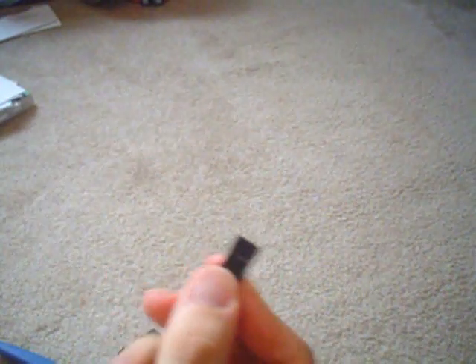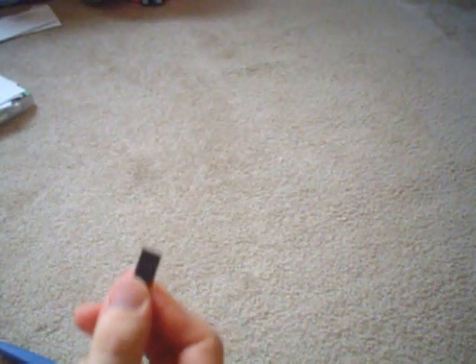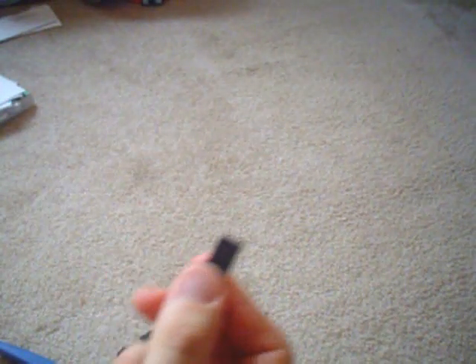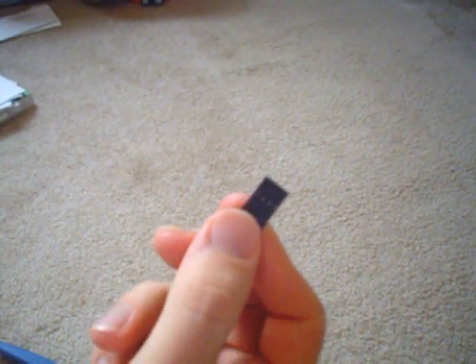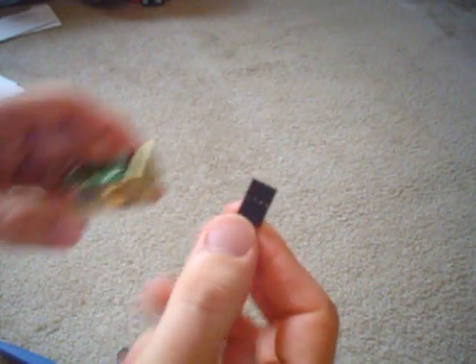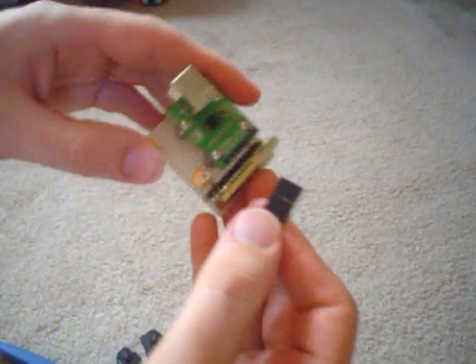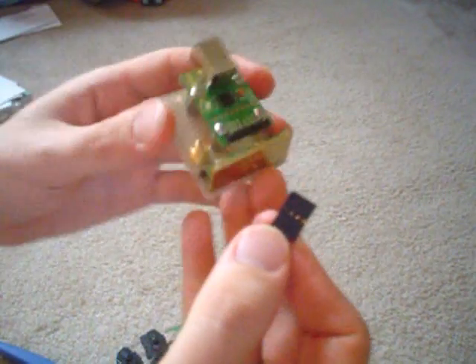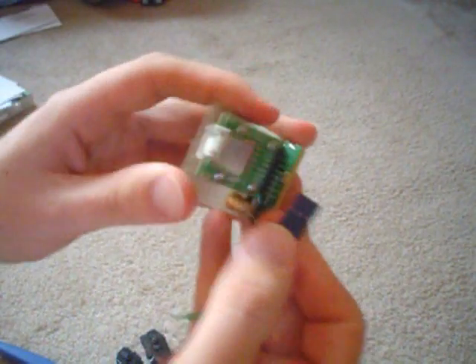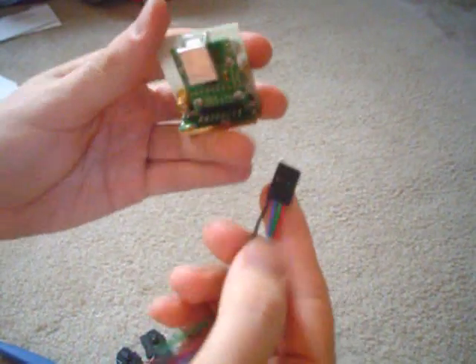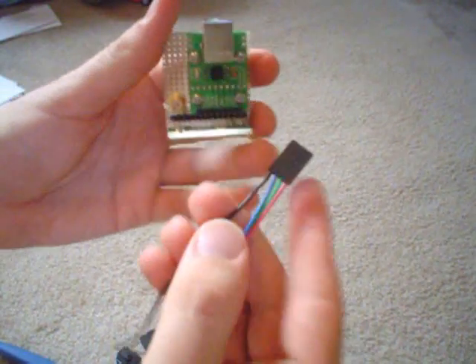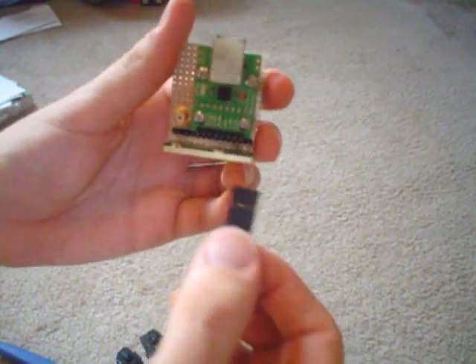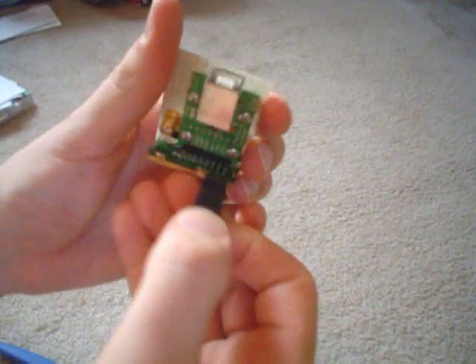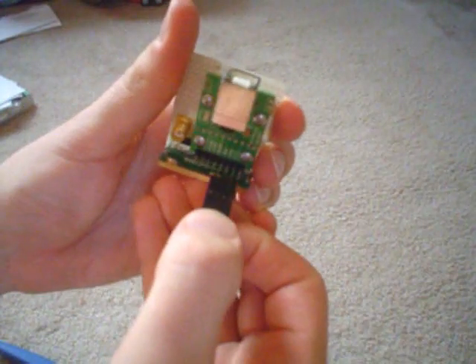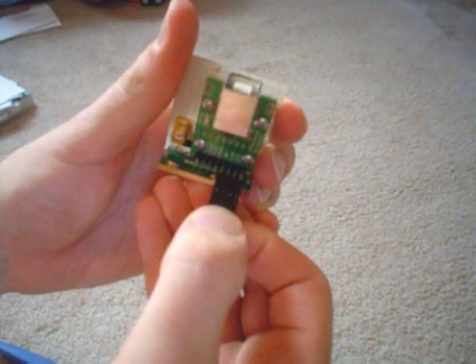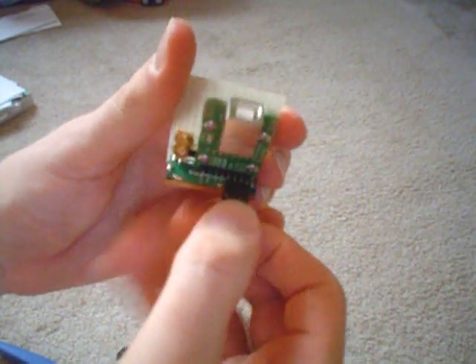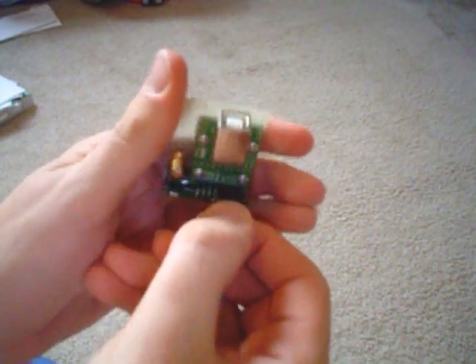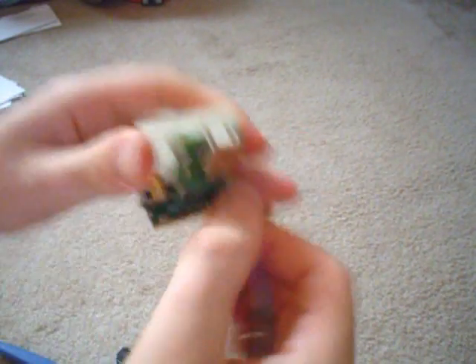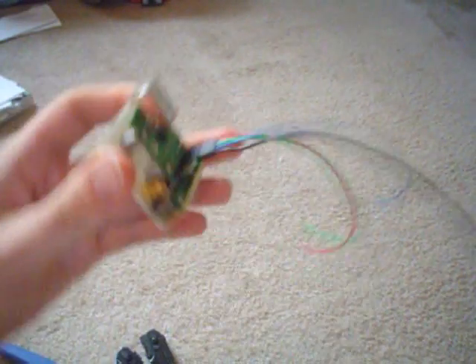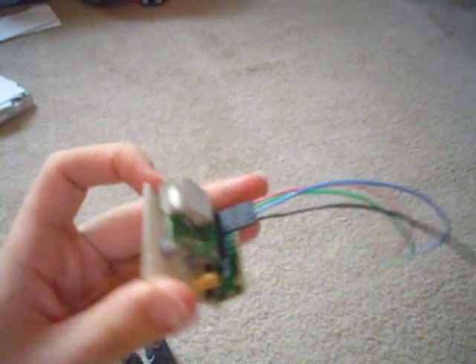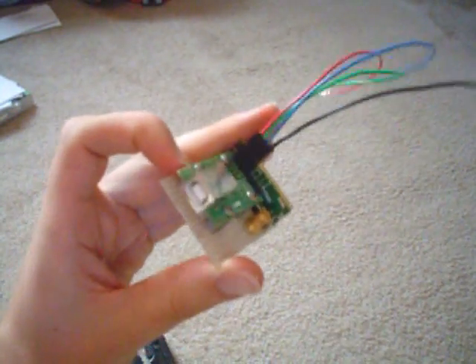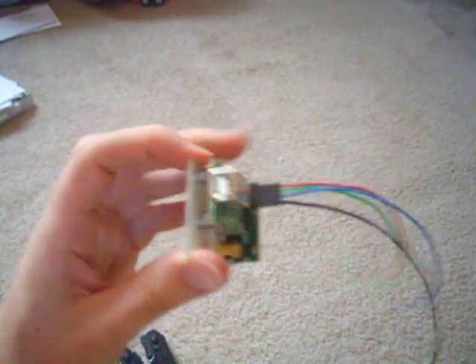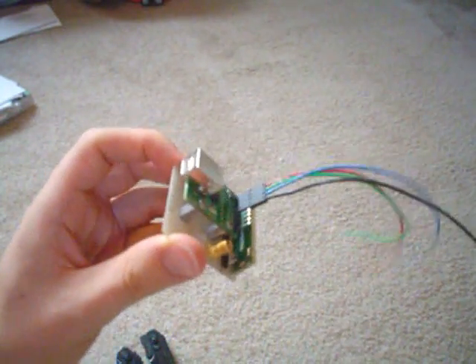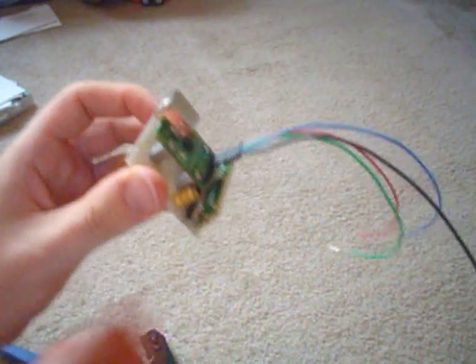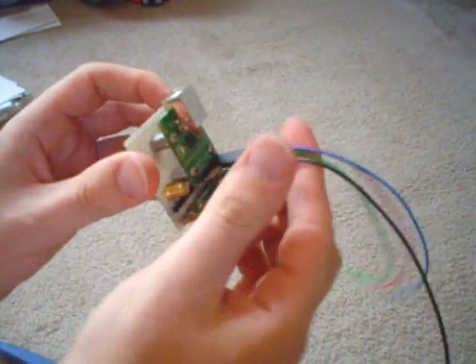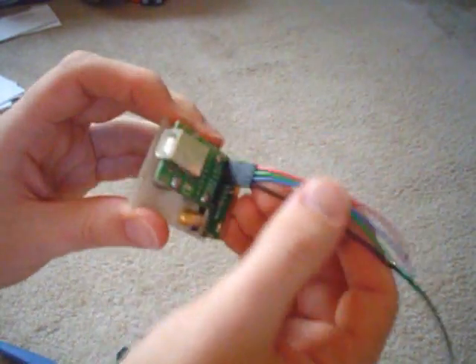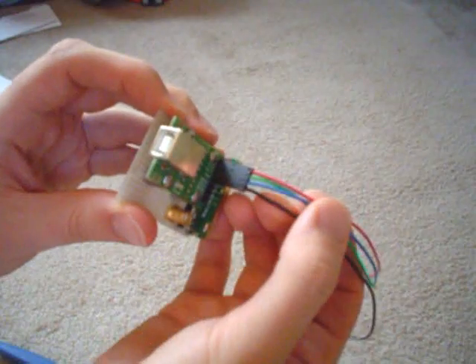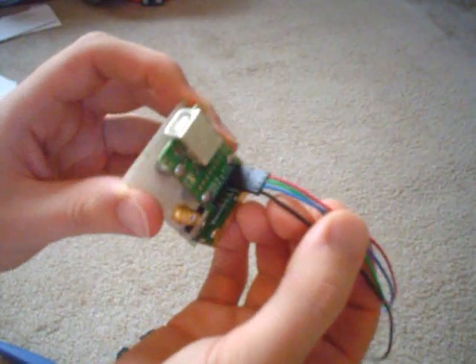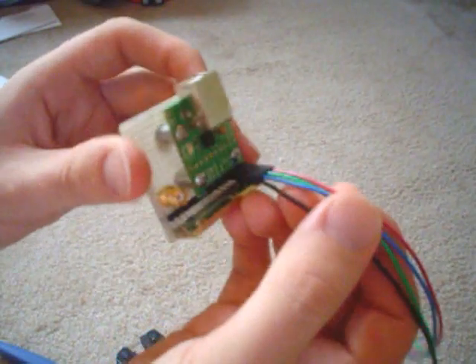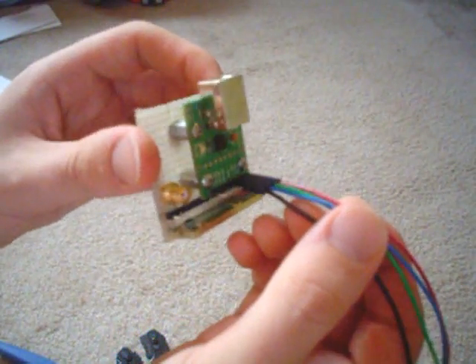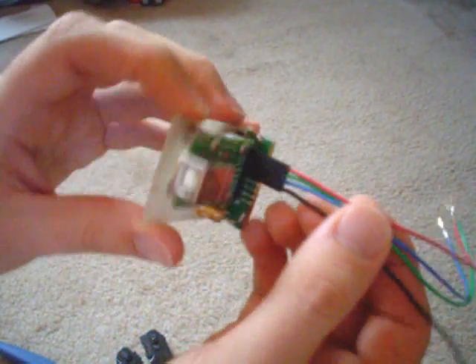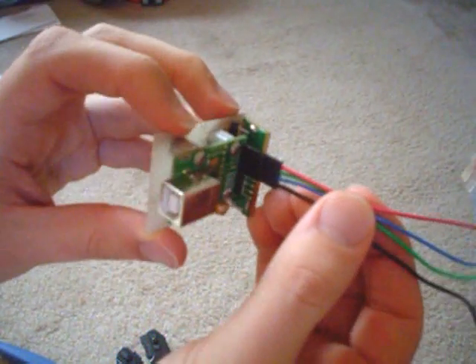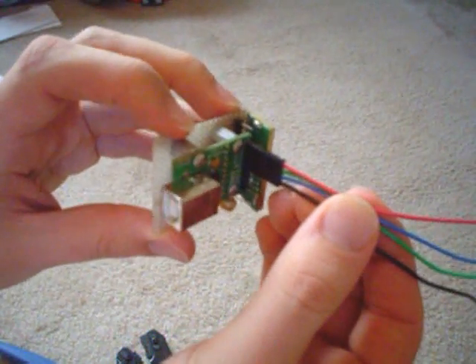Then I take my circuit, as you can see, and I plug it in. And so there you go — you have your tutorial for how to make a wire connector.